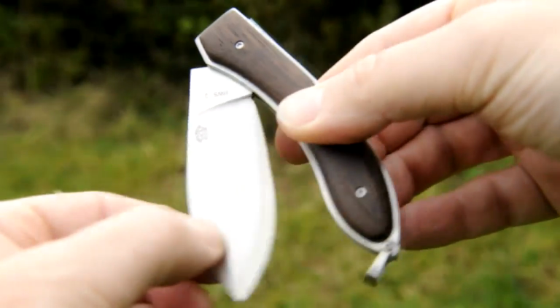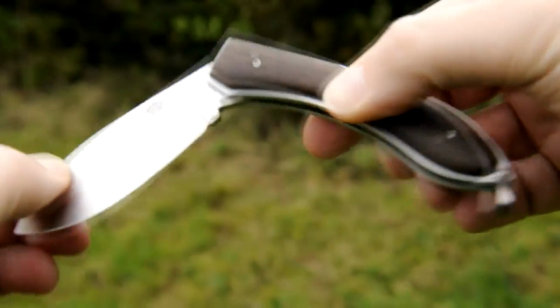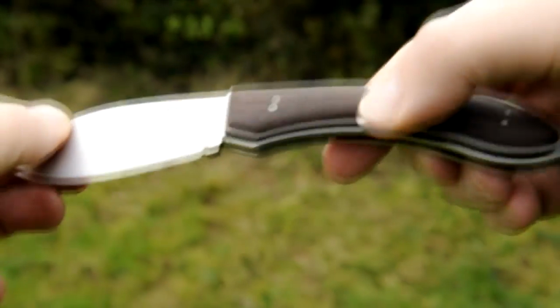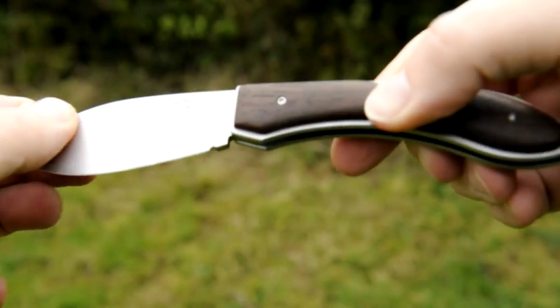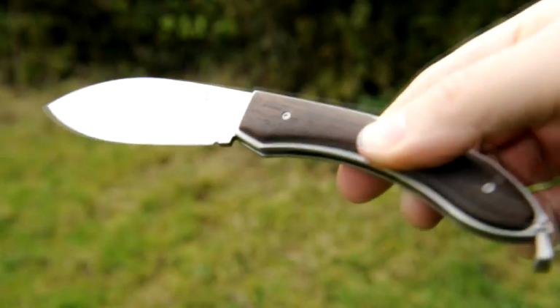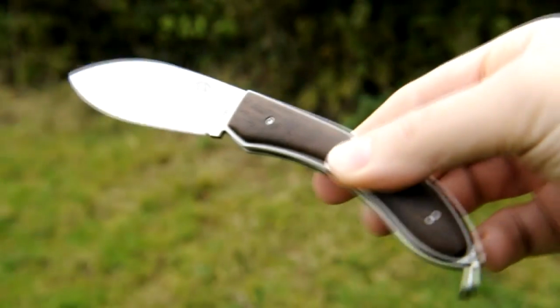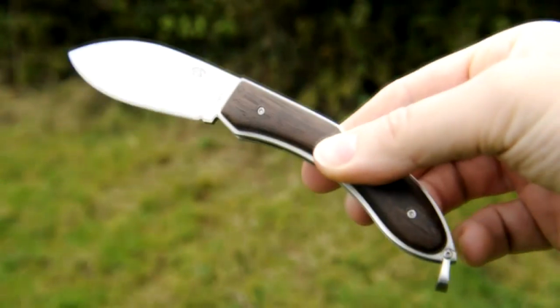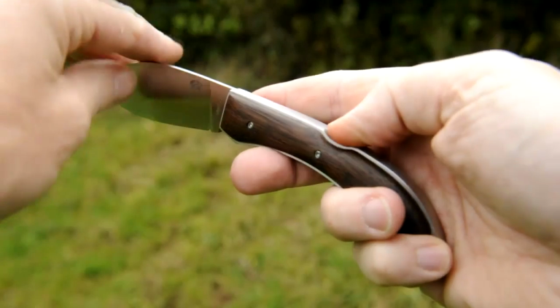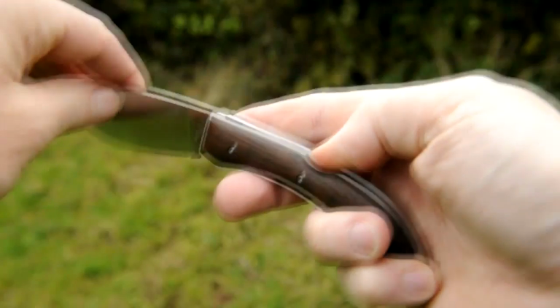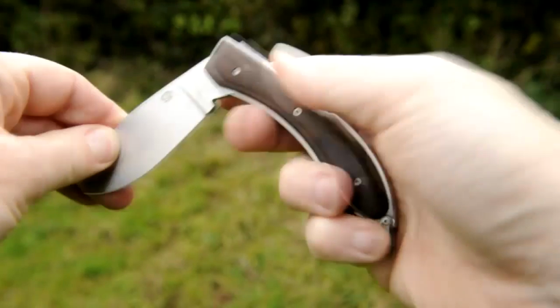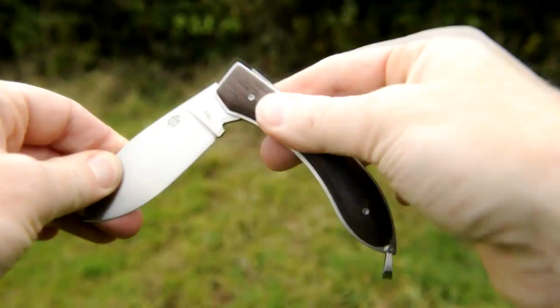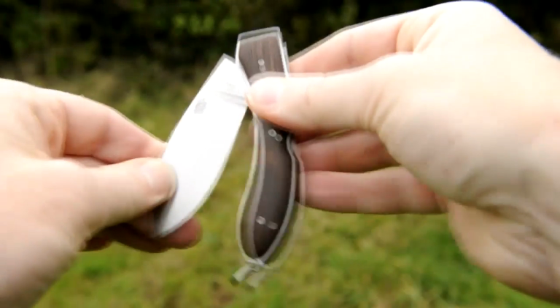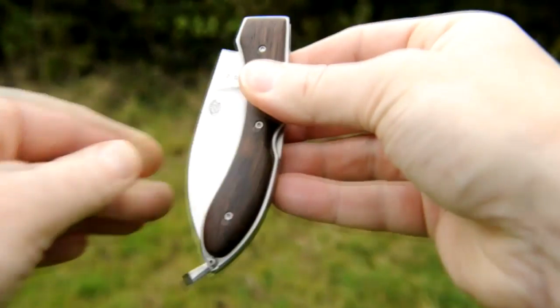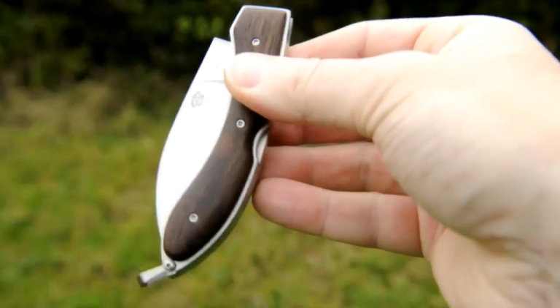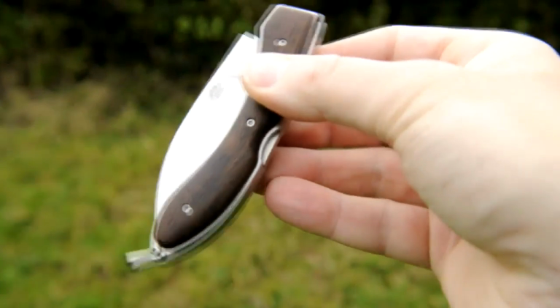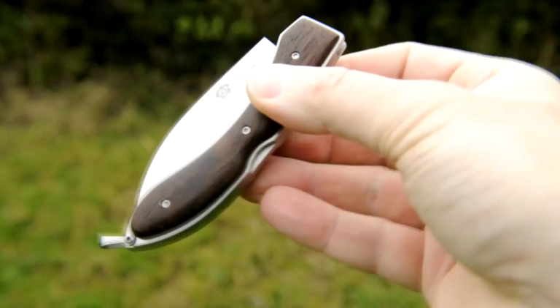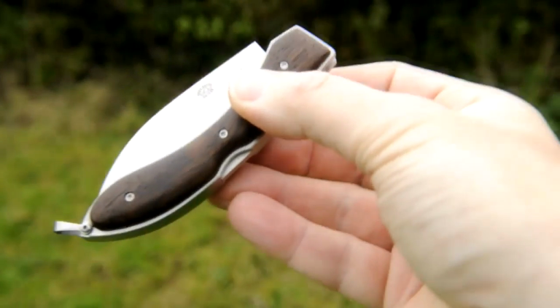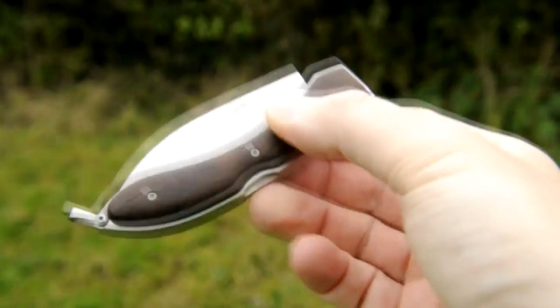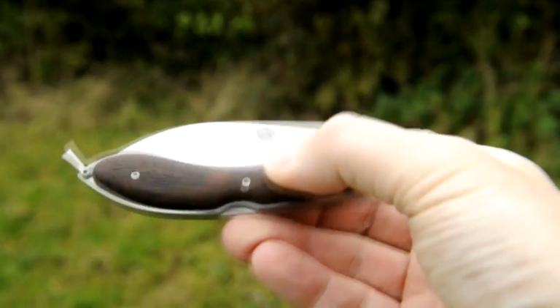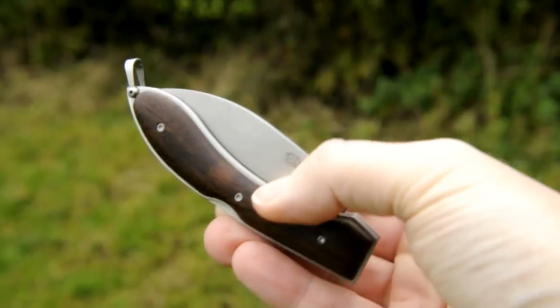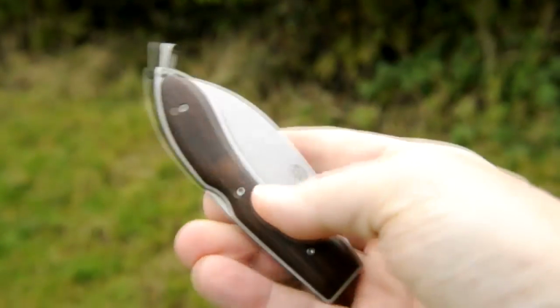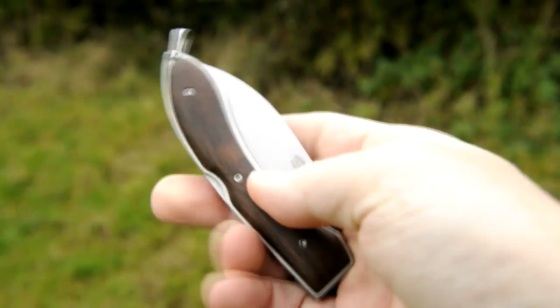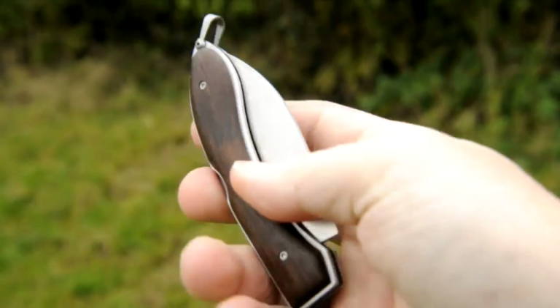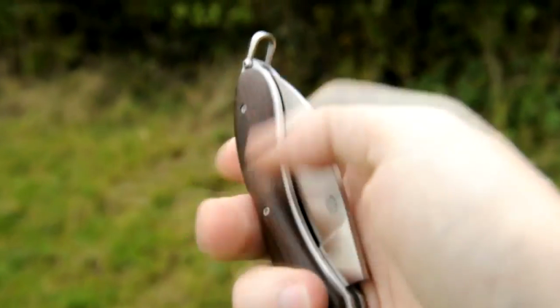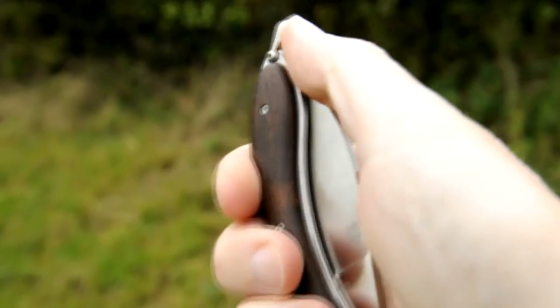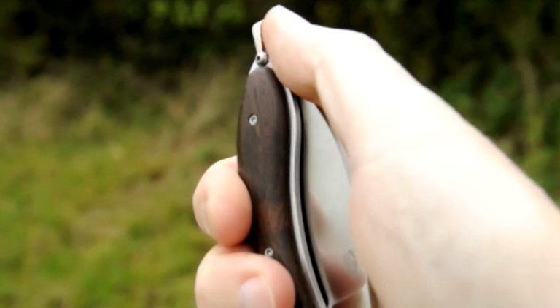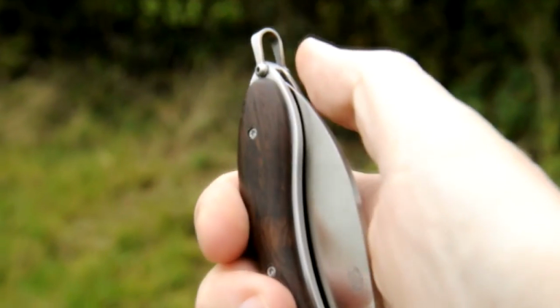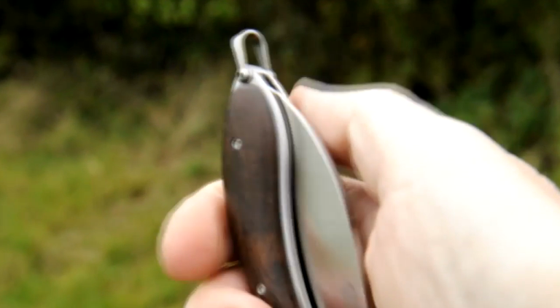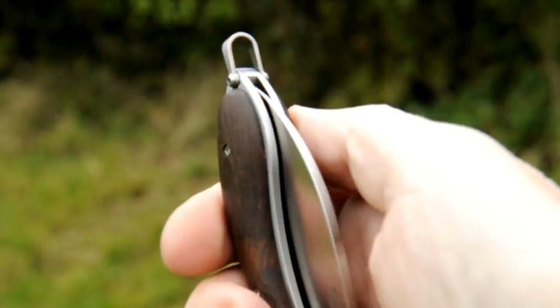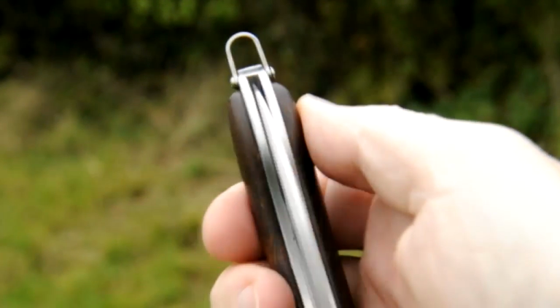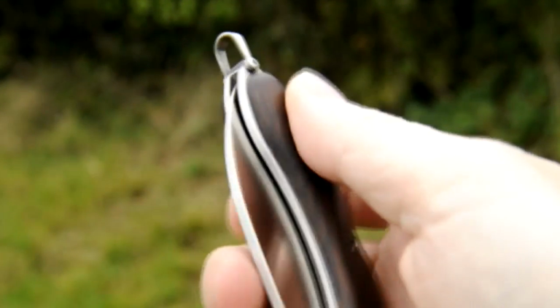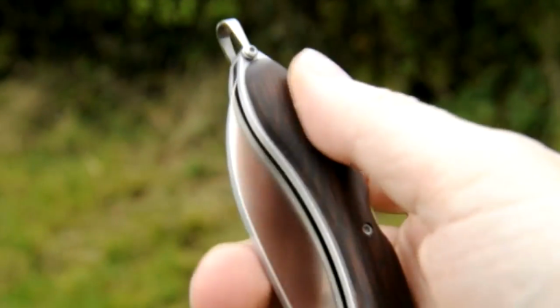Indeed, the snap of it opening and closing is quite beautiful to listen to and to feel, and it's built around a stainless frame — there's even a bail for a belt clip attachment.